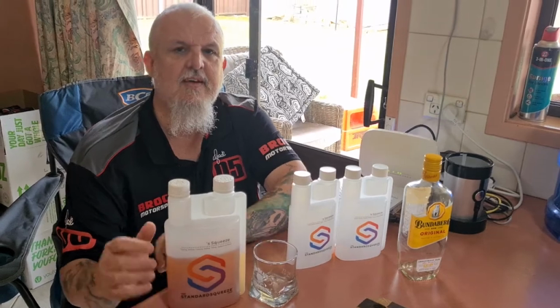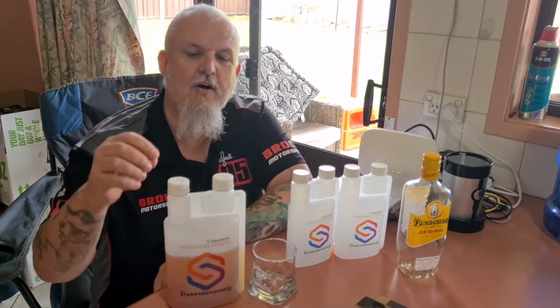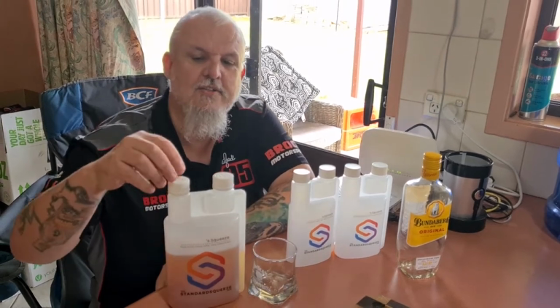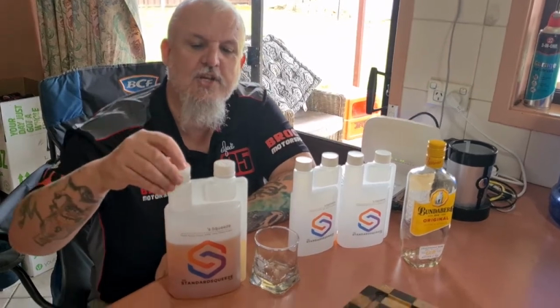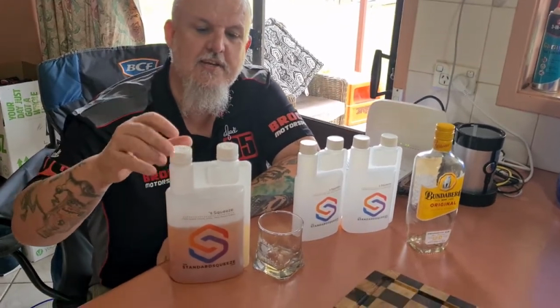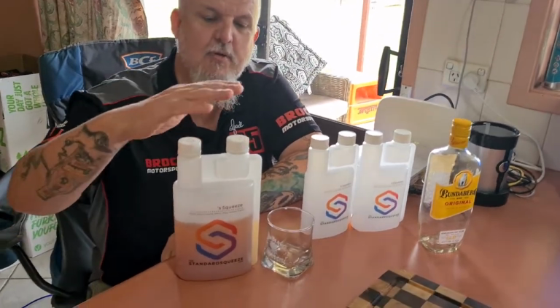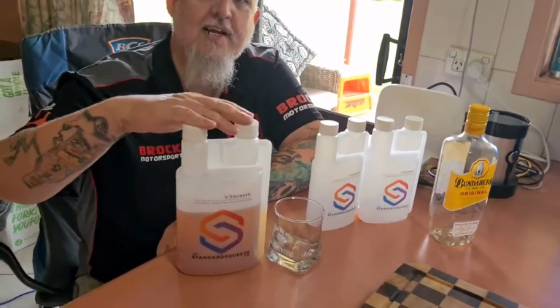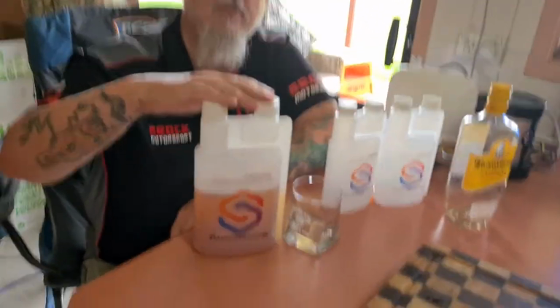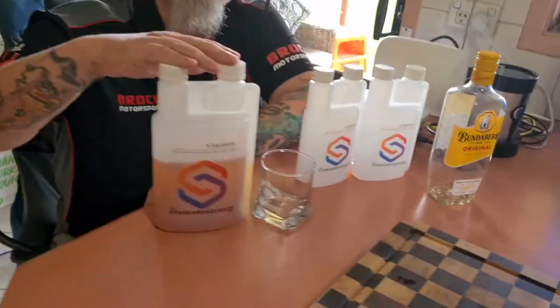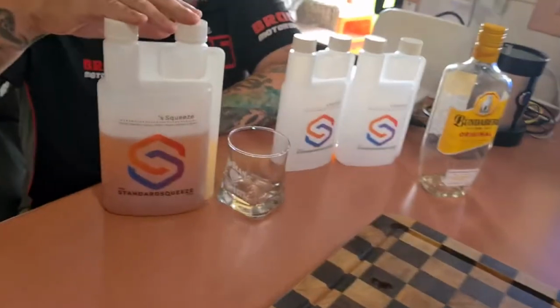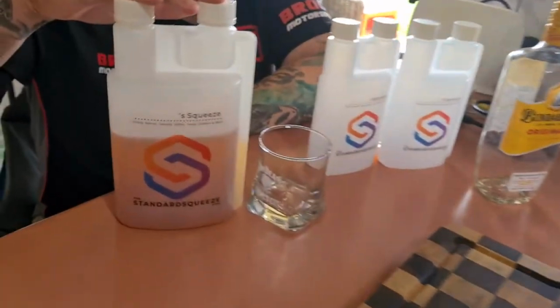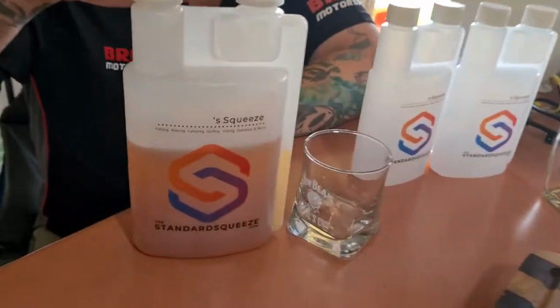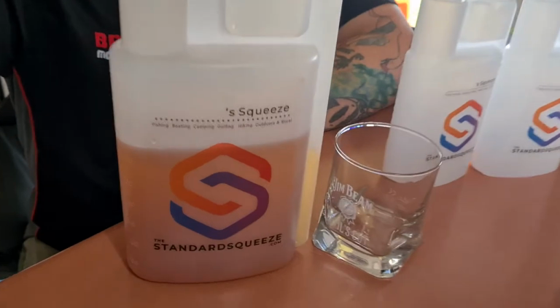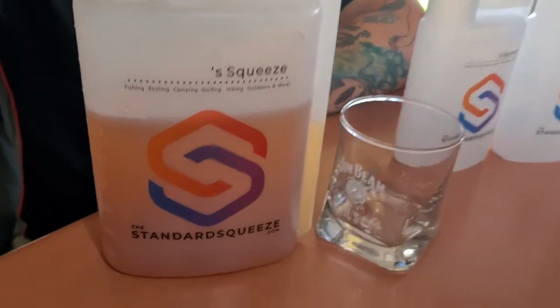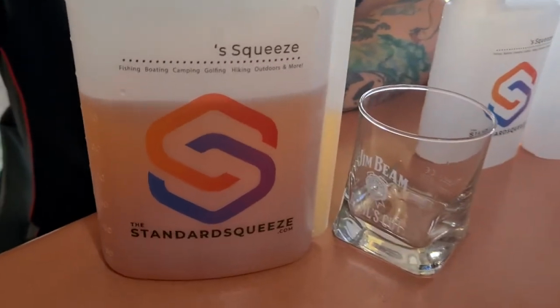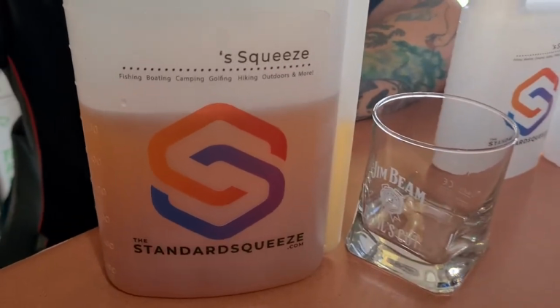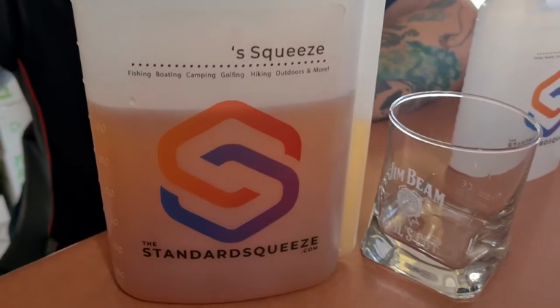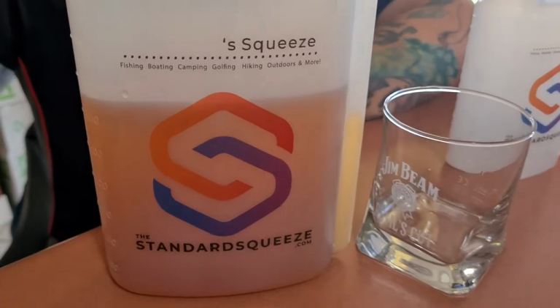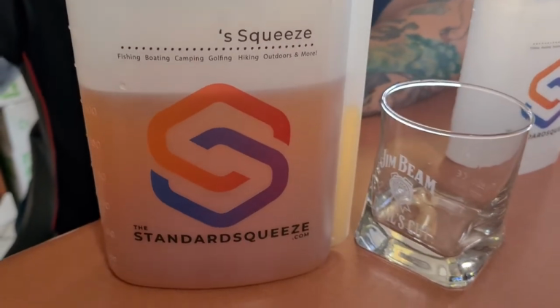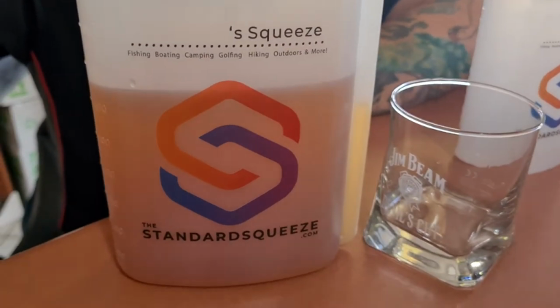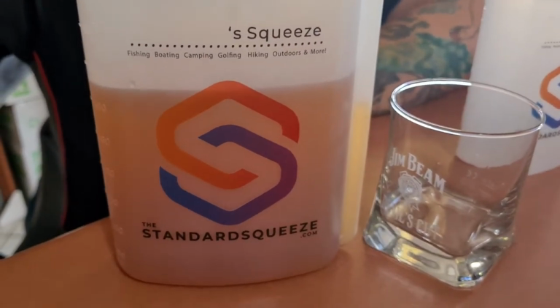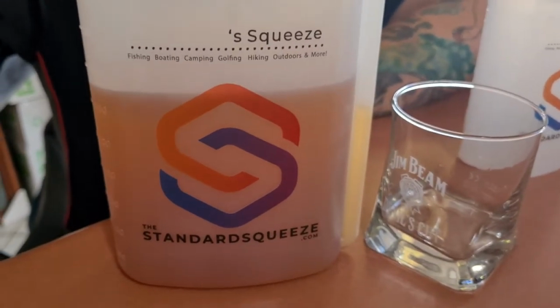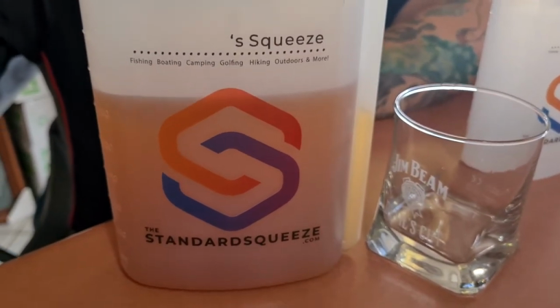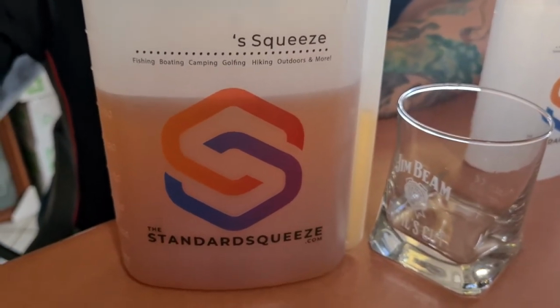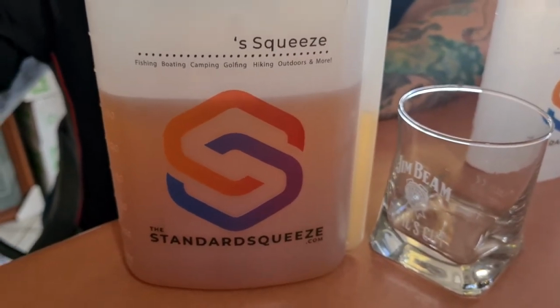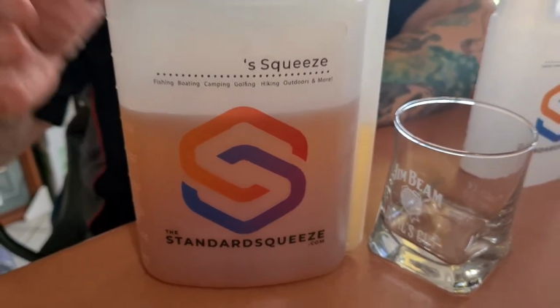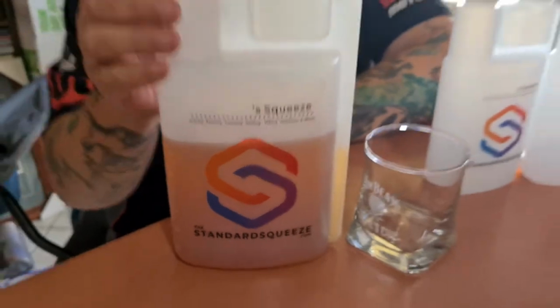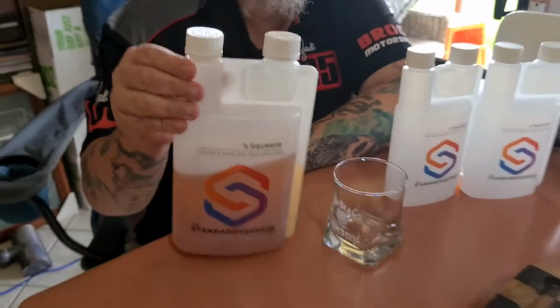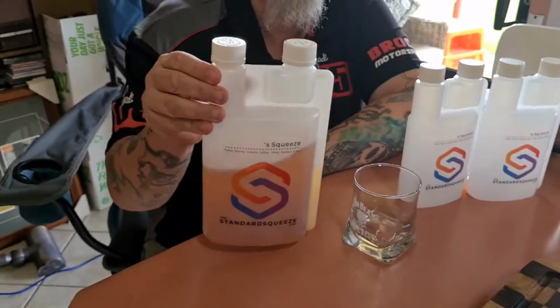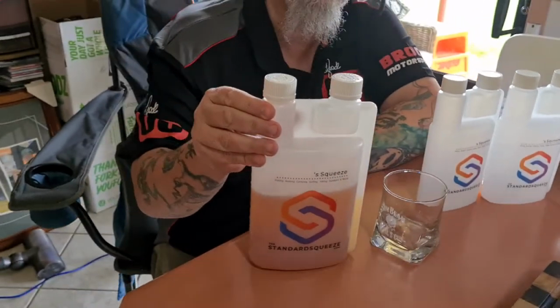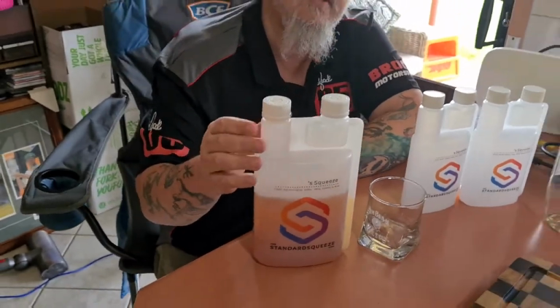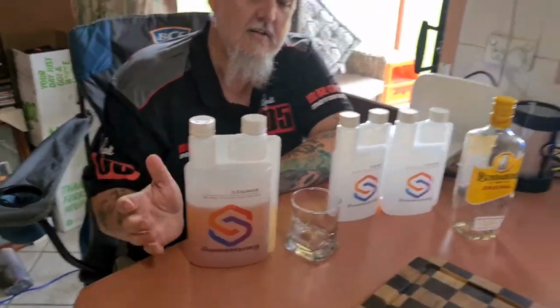Hi guys, I just want to show you these bottles I came across on the internet last week. I also saw them on one of the TV travel shows, 'The Great Australian Doorstep.' So it's called the Standard Squeeze.